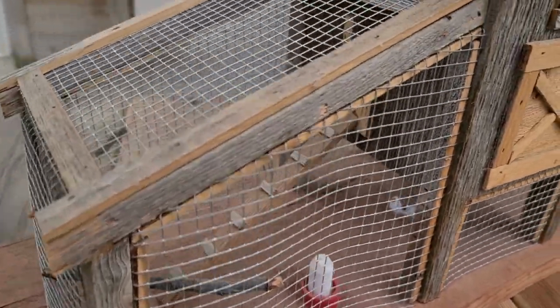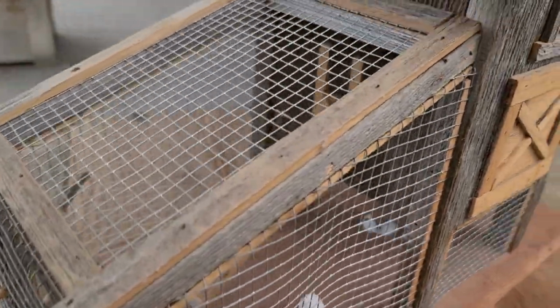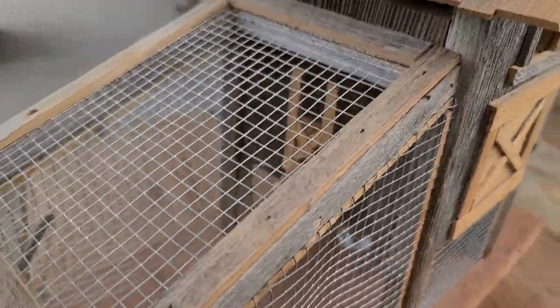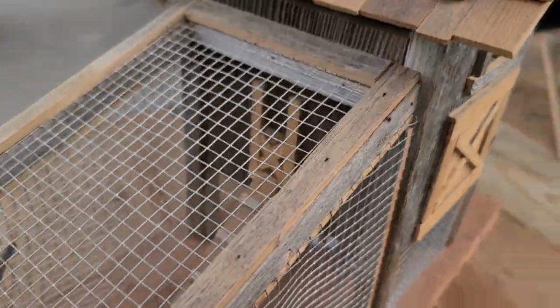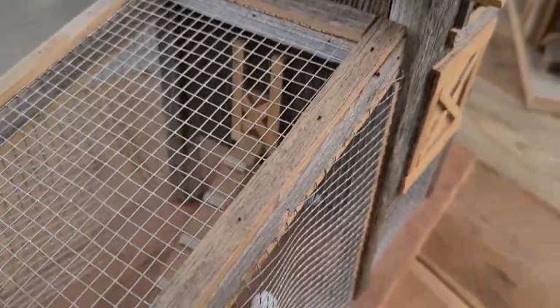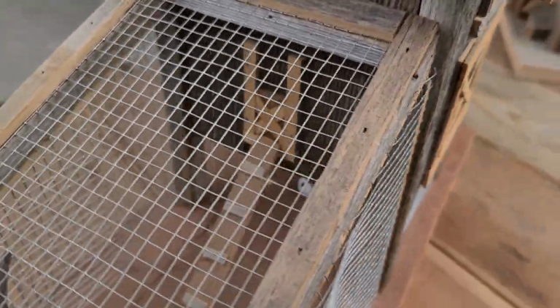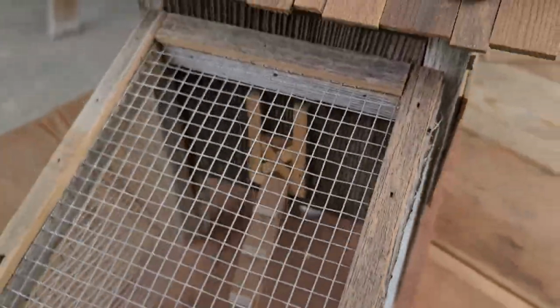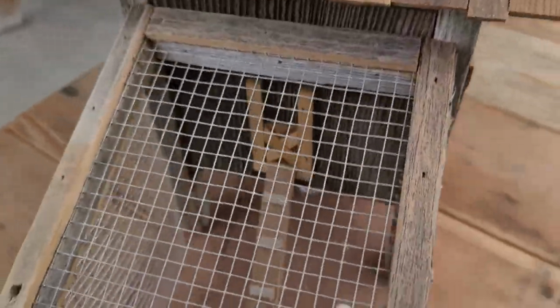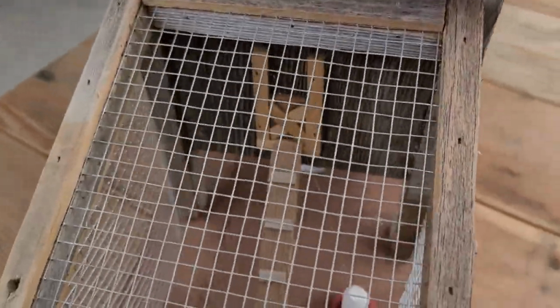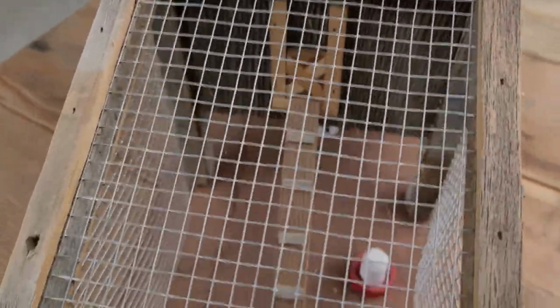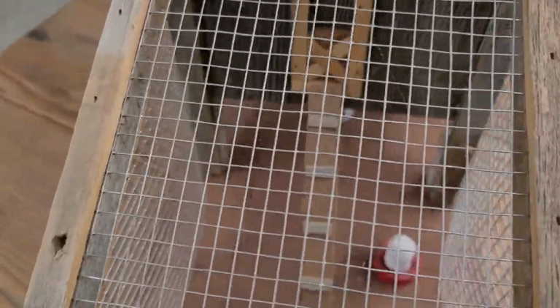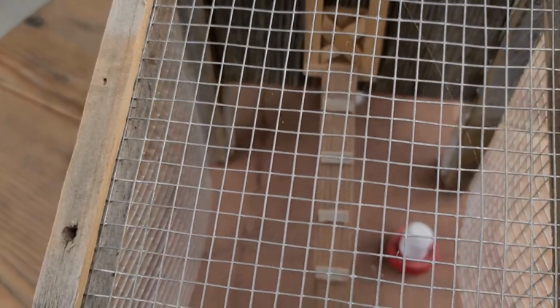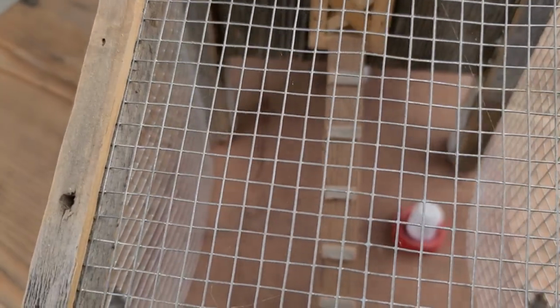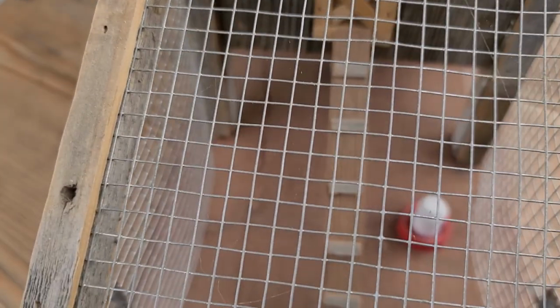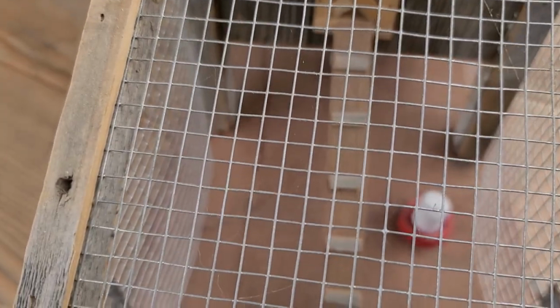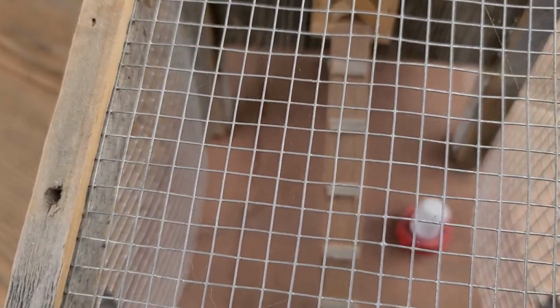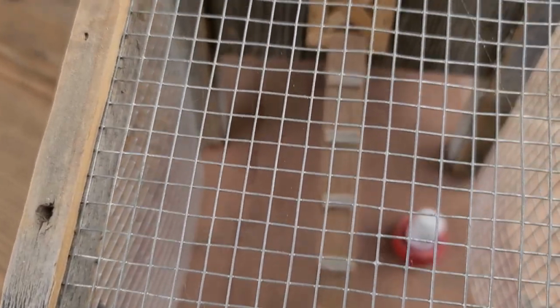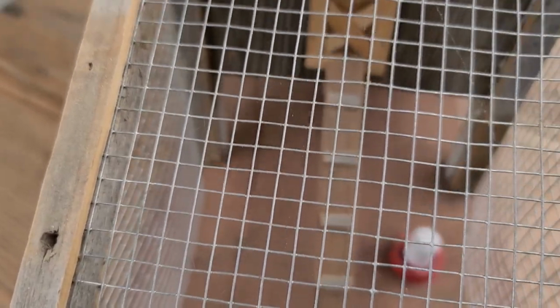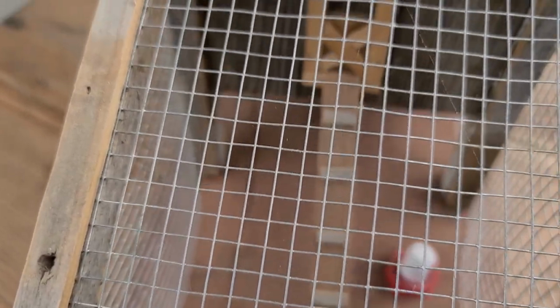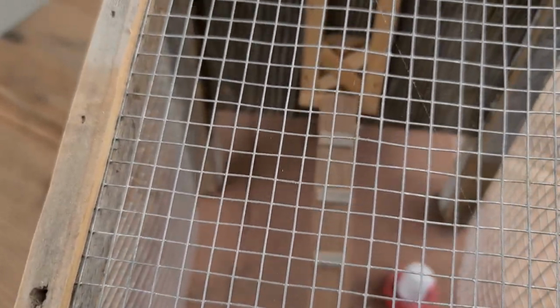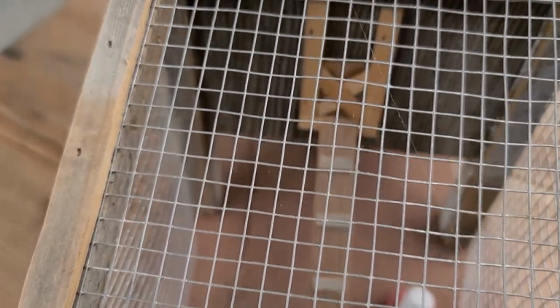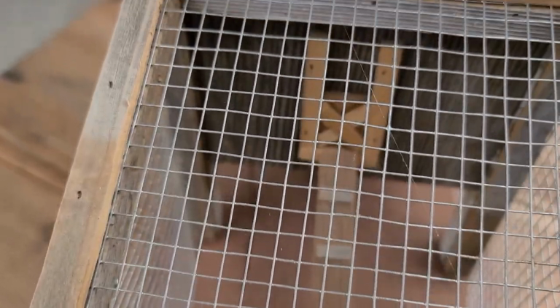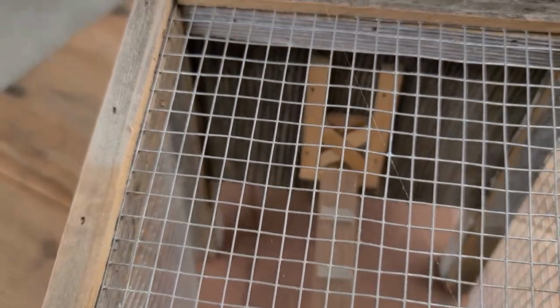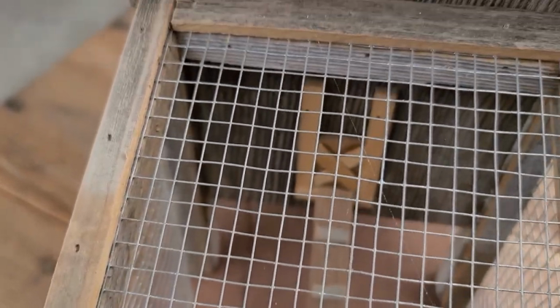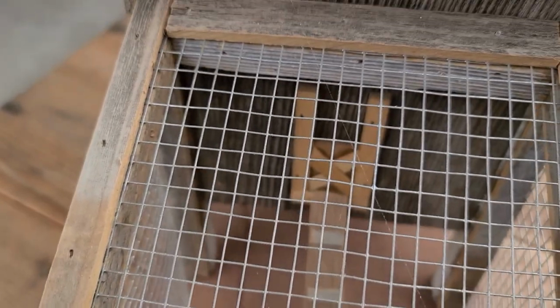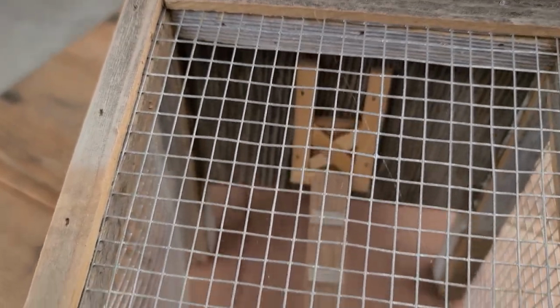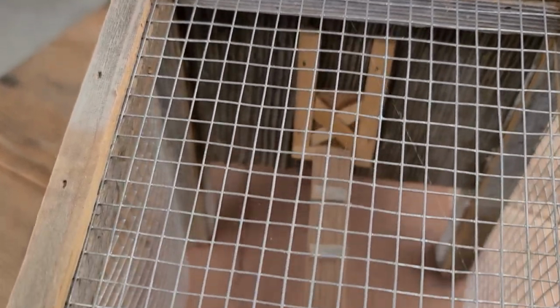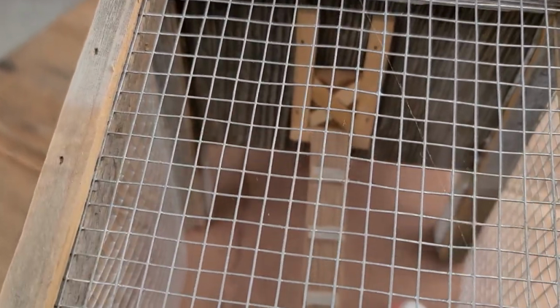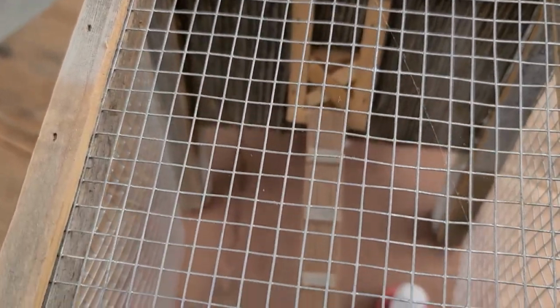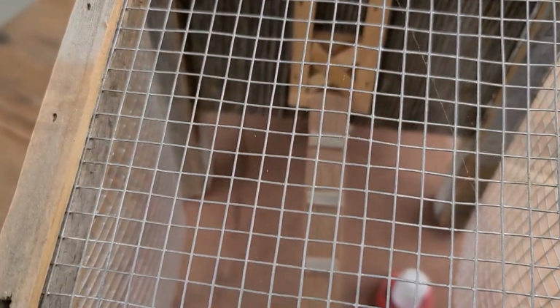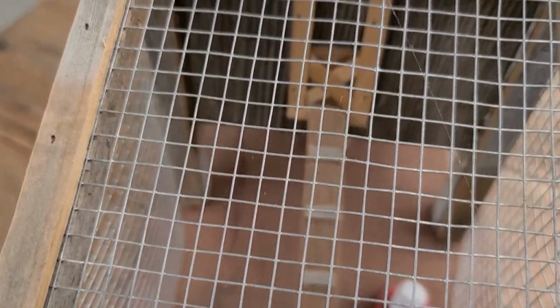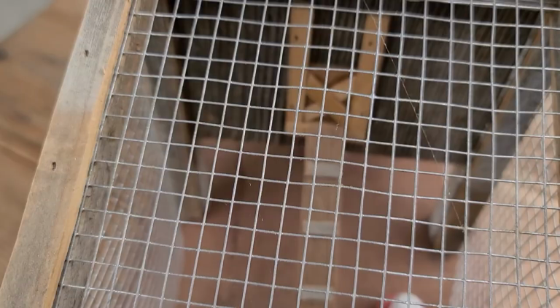Let's see if you can see in here. You can see I made a little ladder to get up in there.